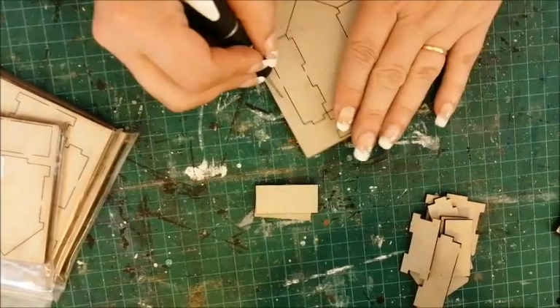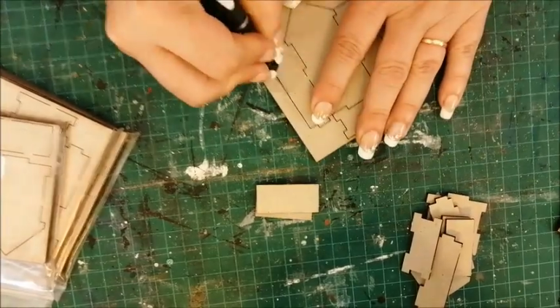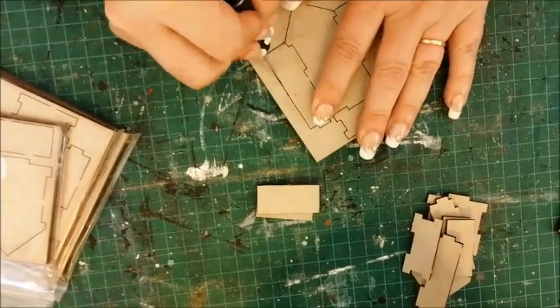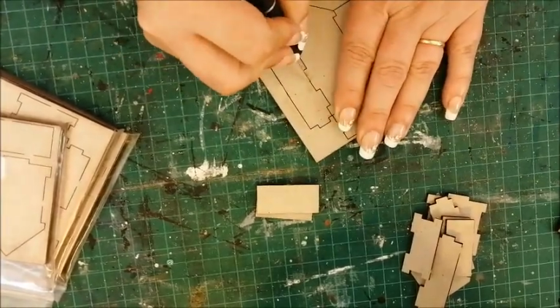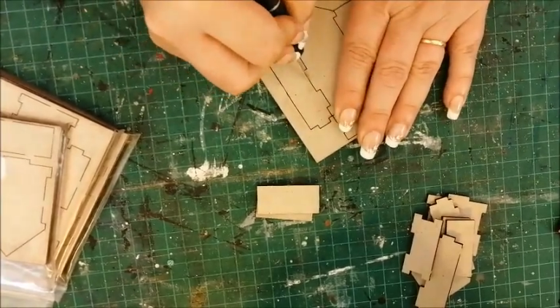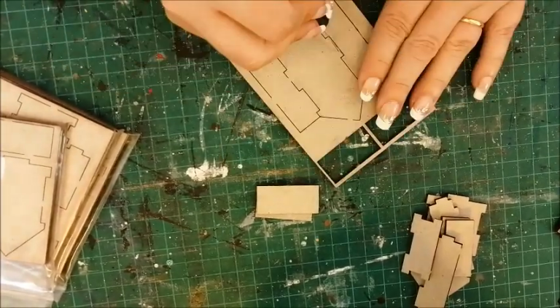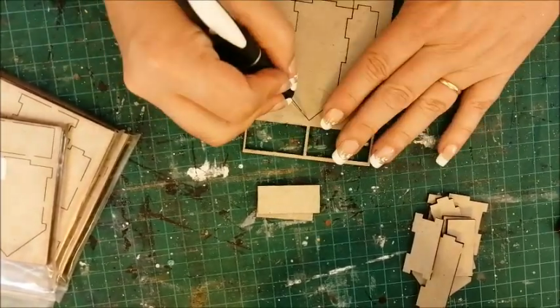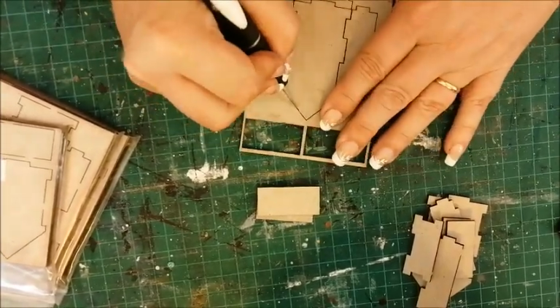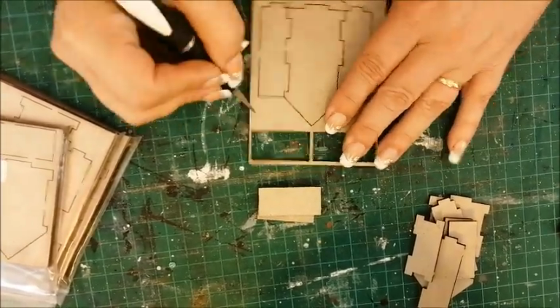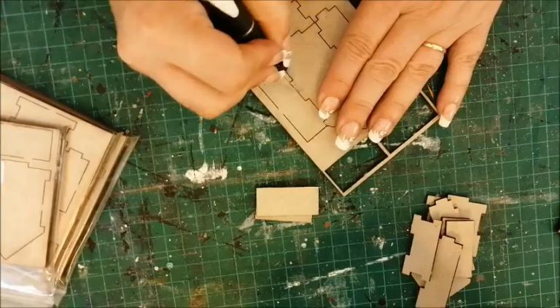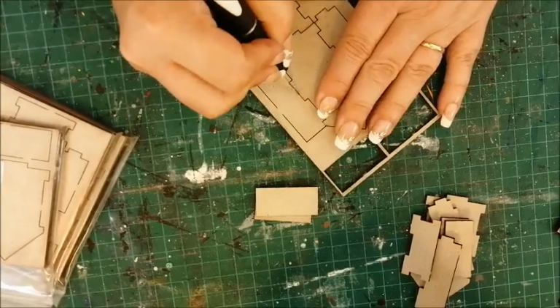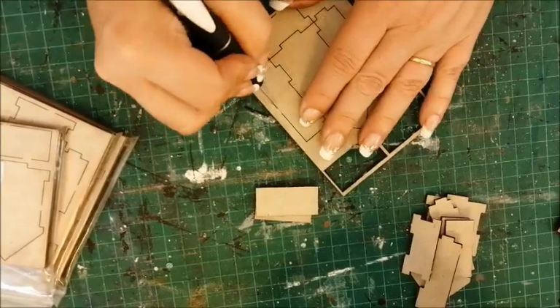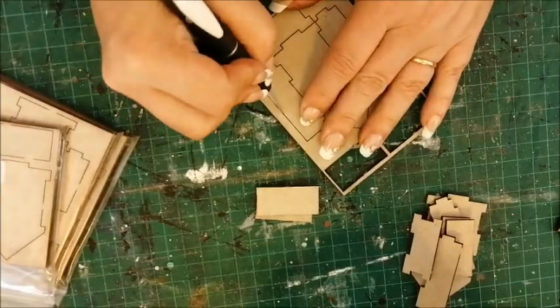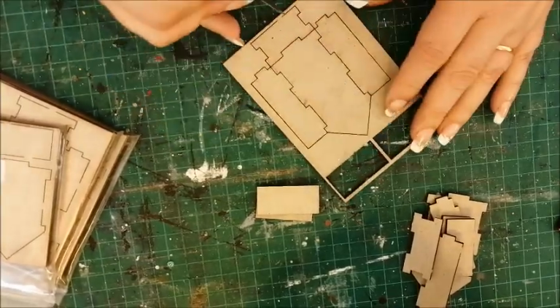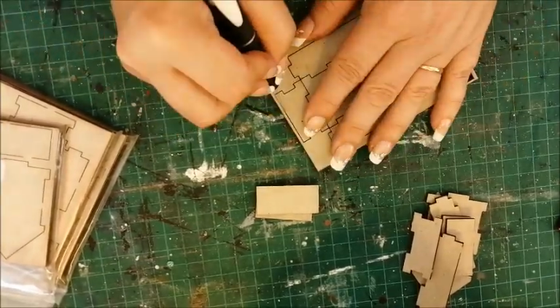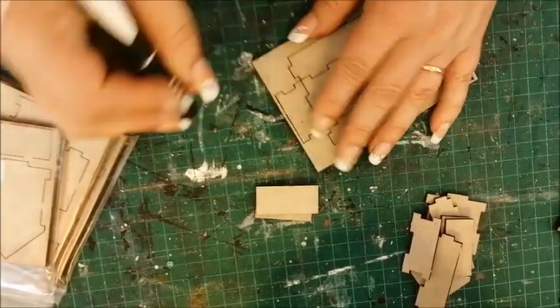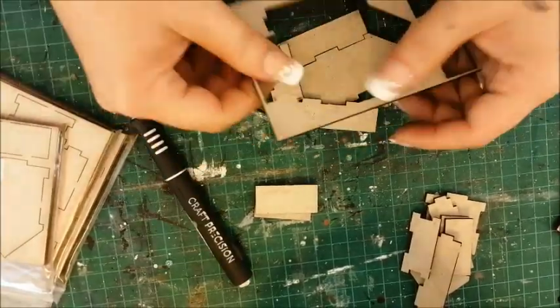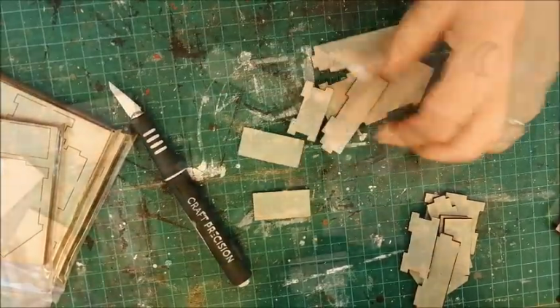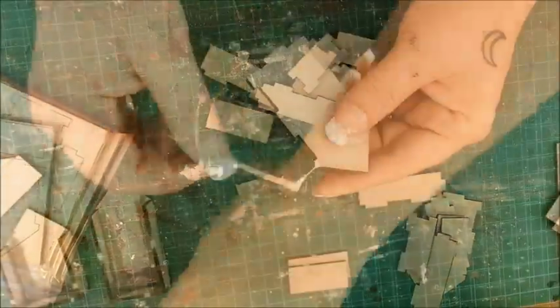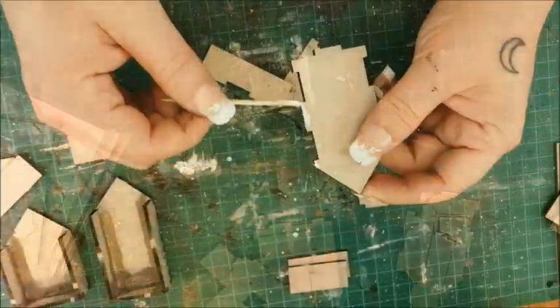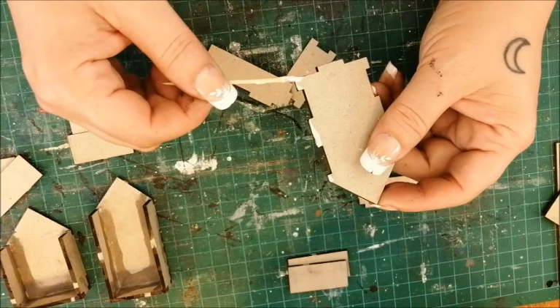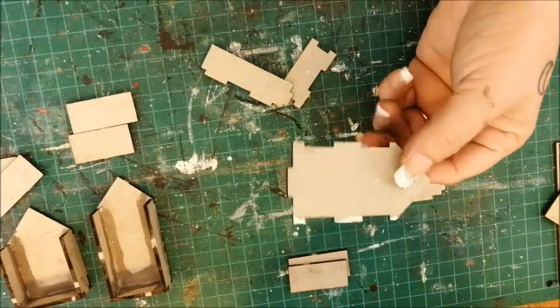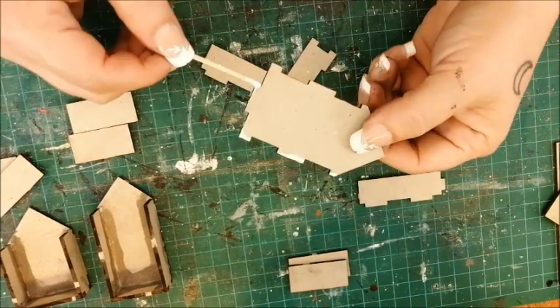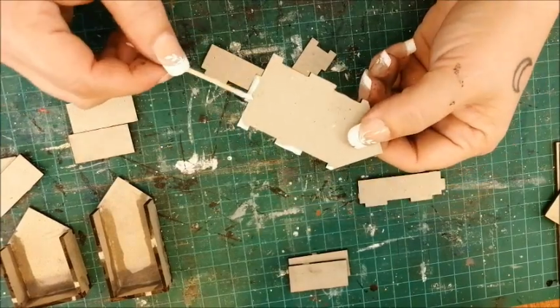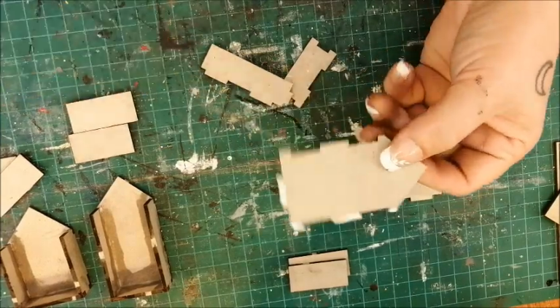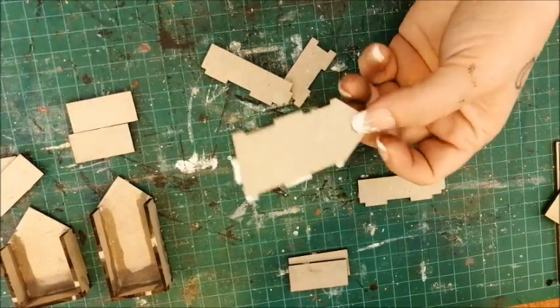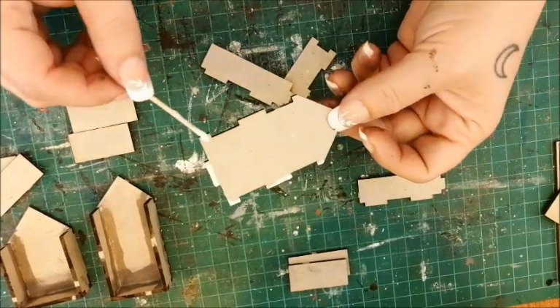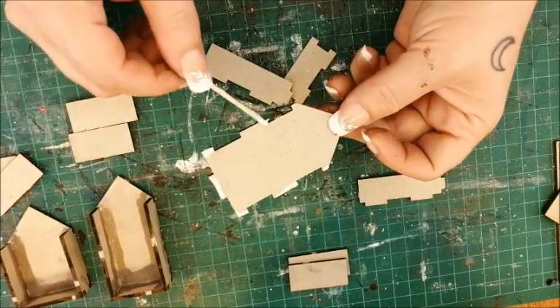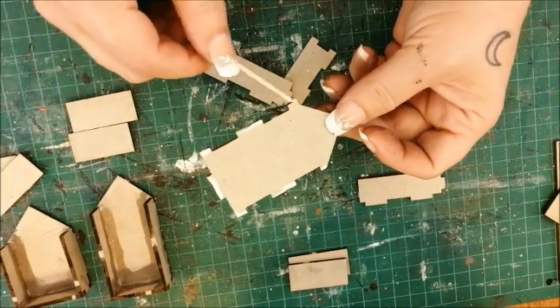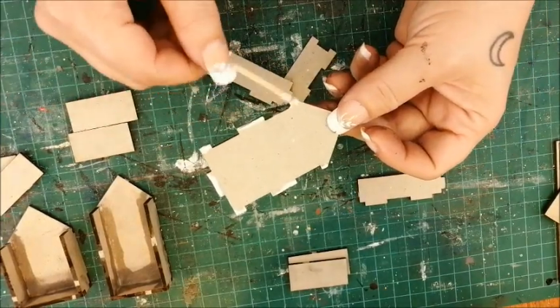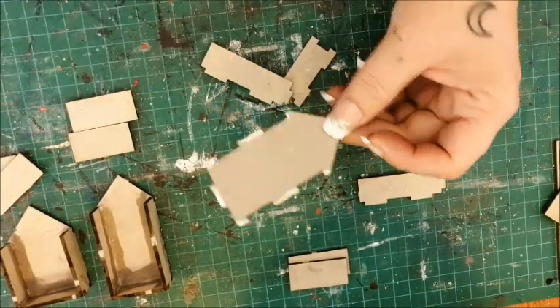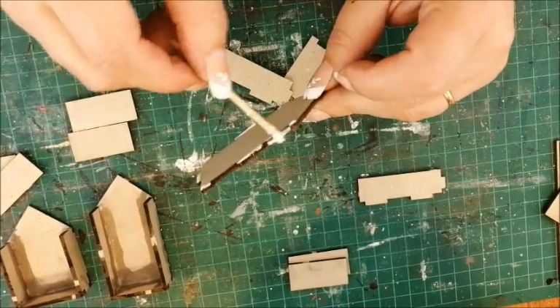First things first, cut out the shadow box pieces from the background. With a little bit of glue, put the four main pieces together.